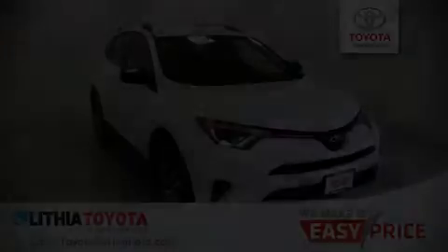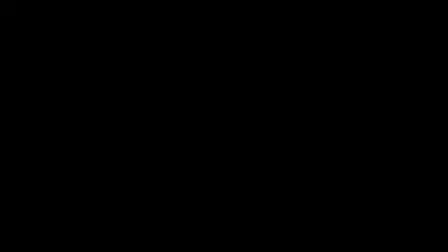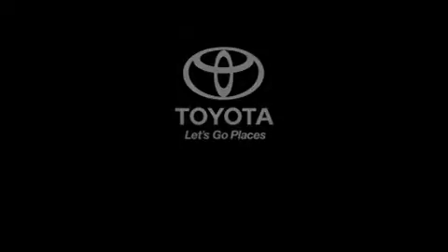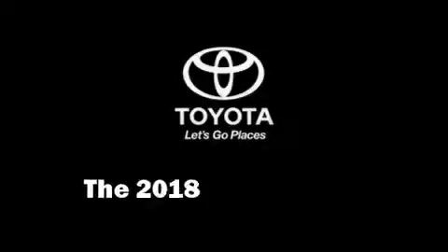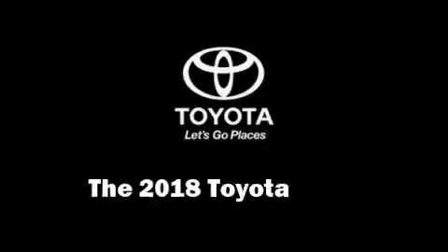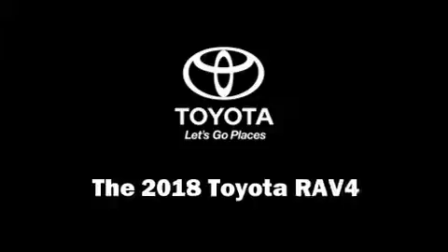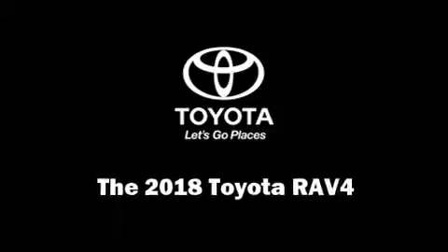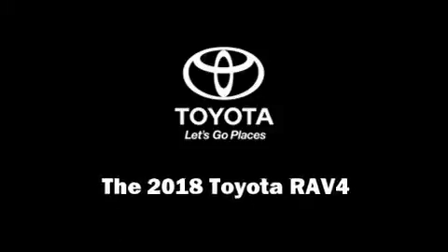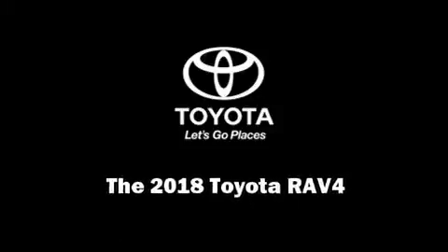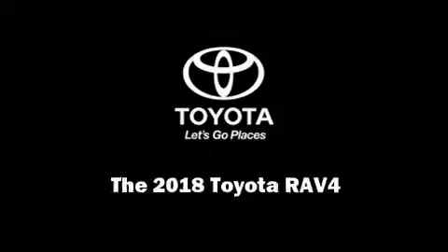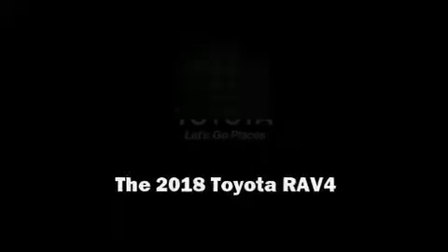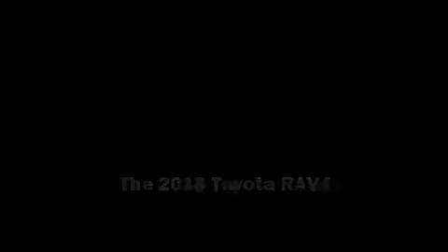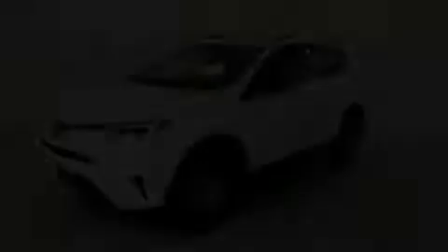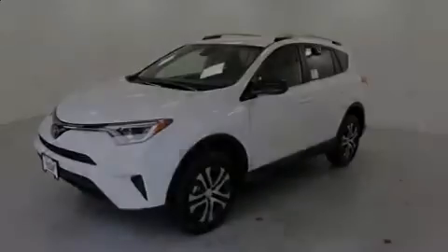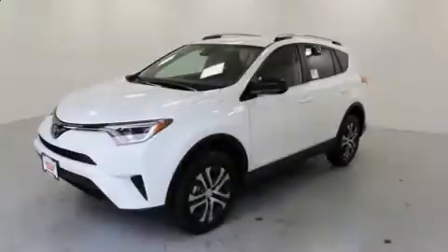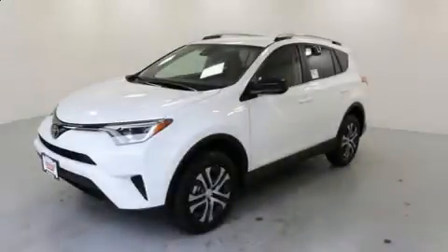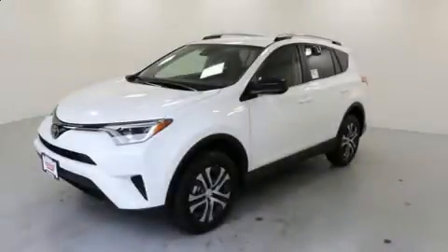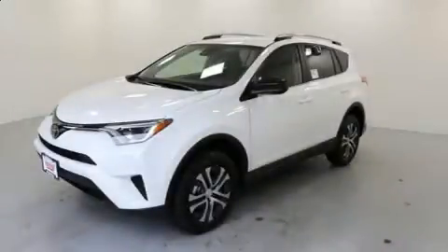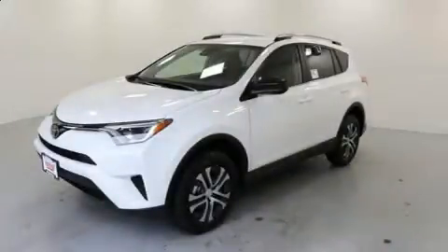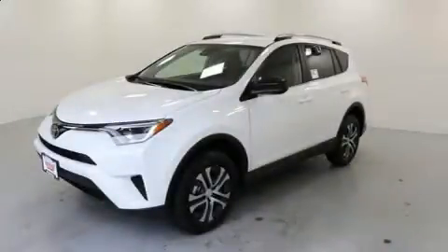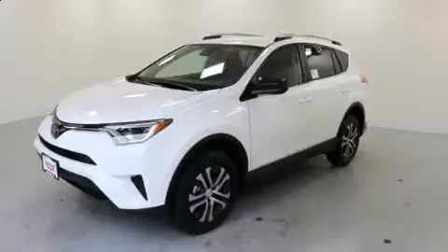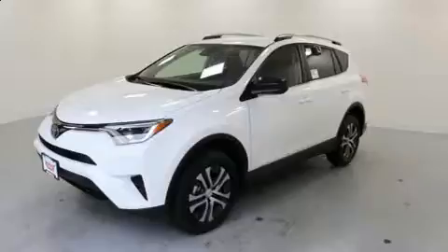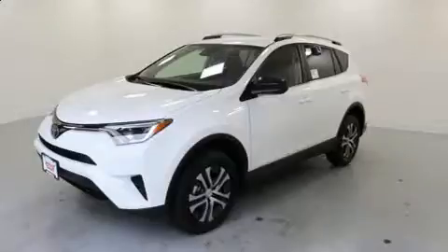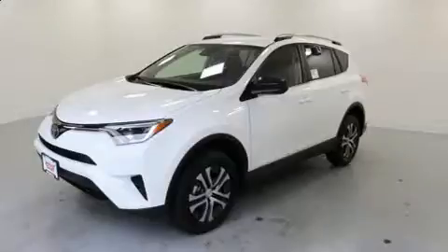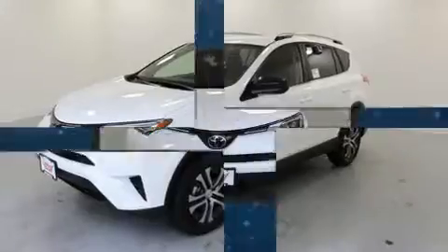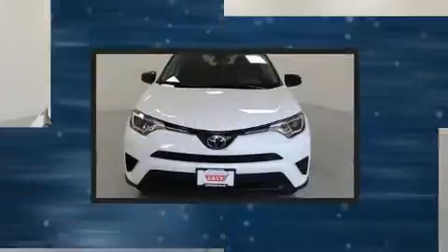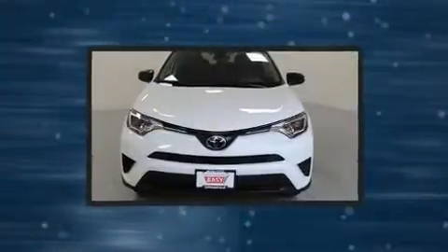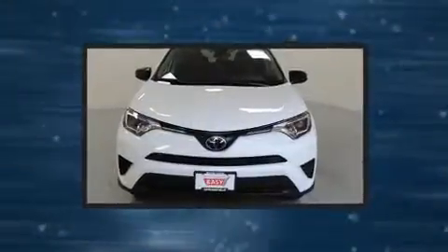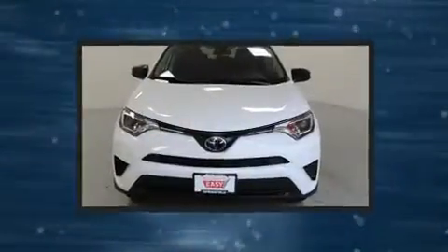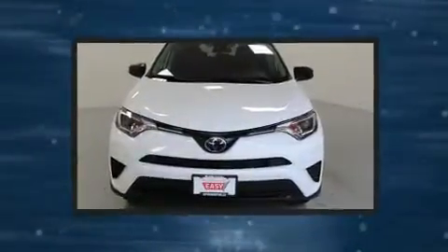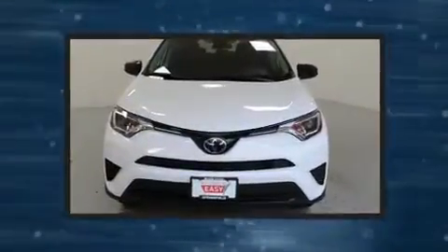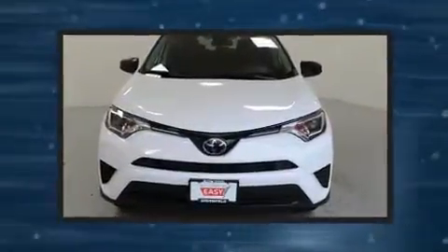Get excited about the 2018 Toyota RAV4. It features an automatic transmission, all-wheel drive, and a 2.5-liter four-cylinder engine.